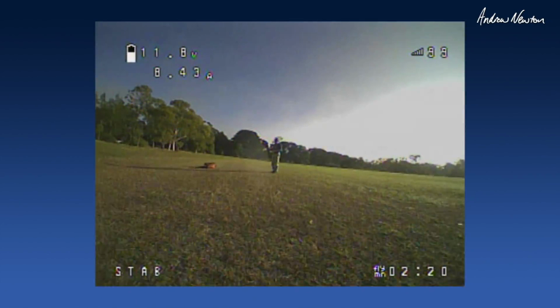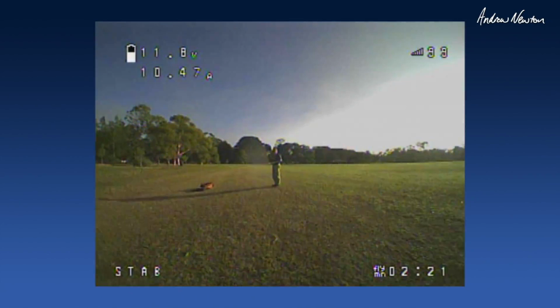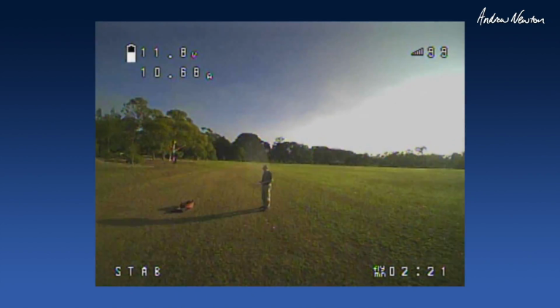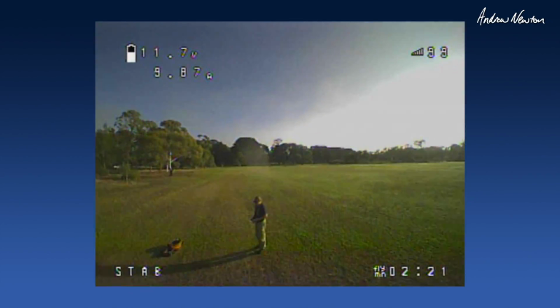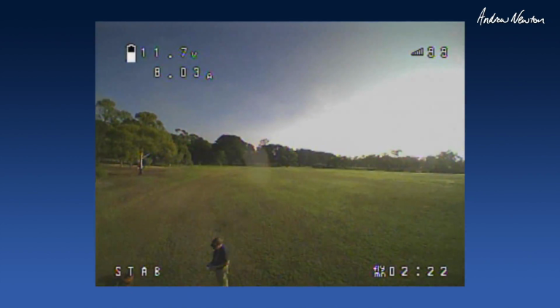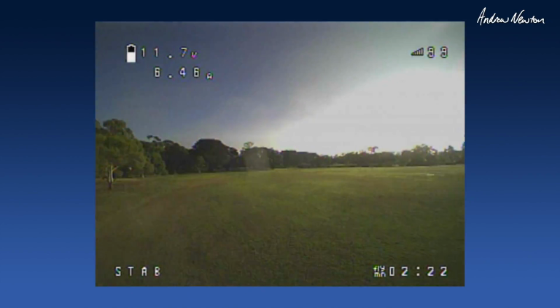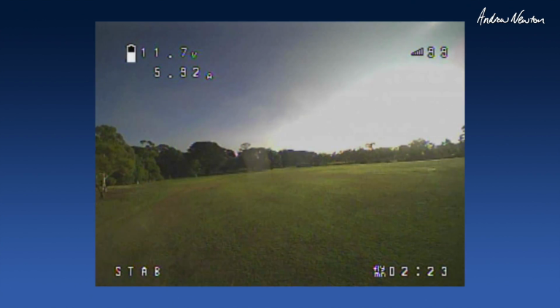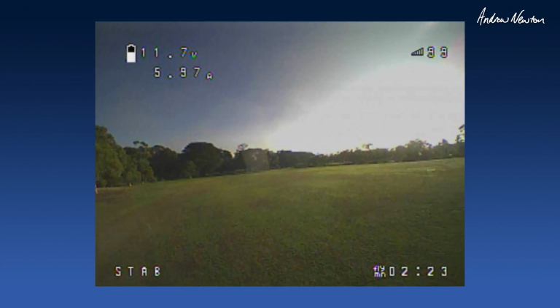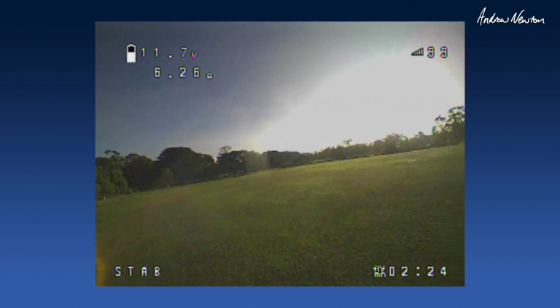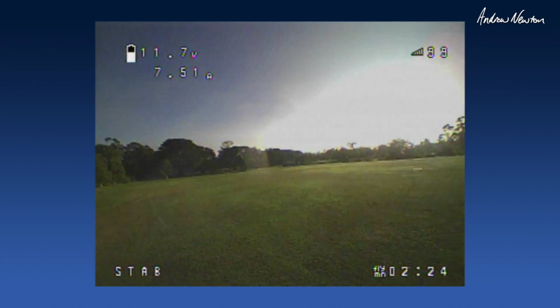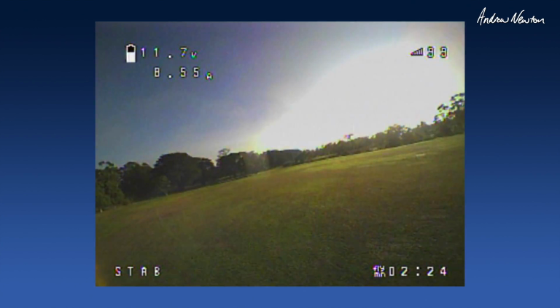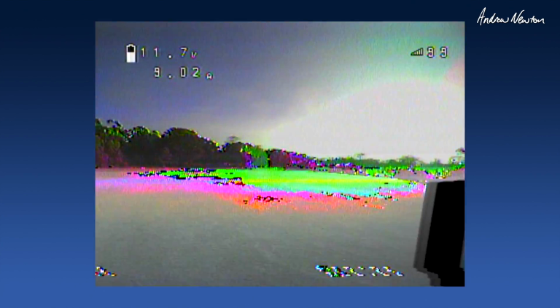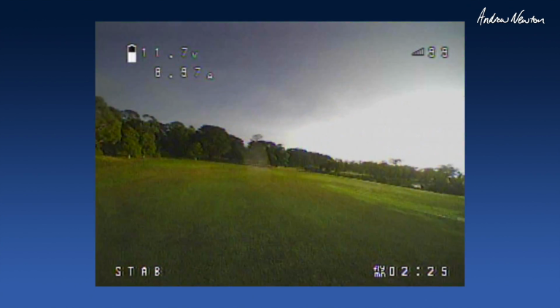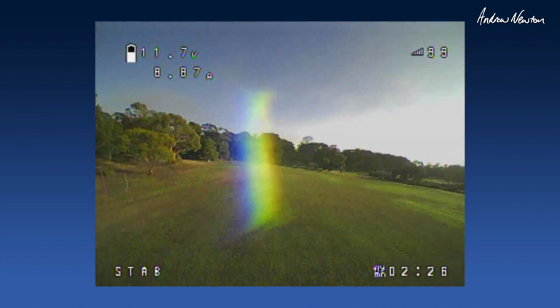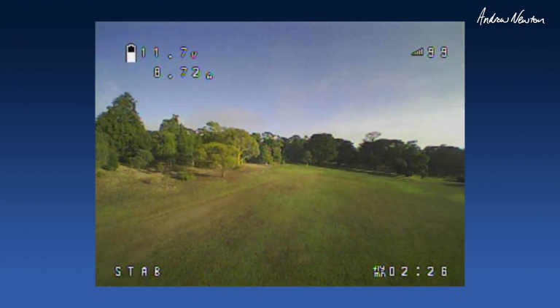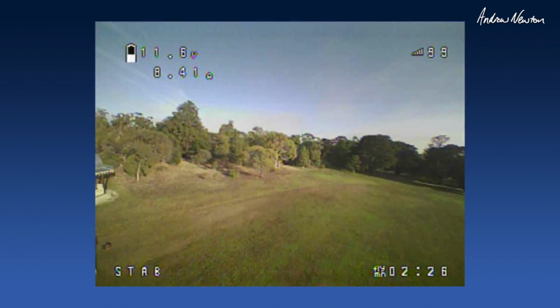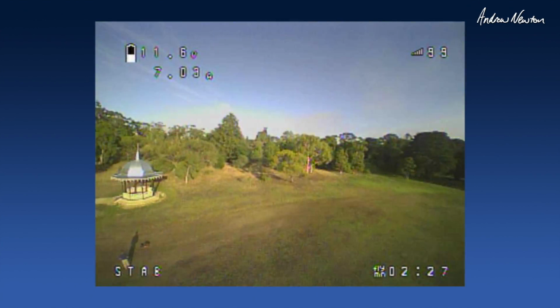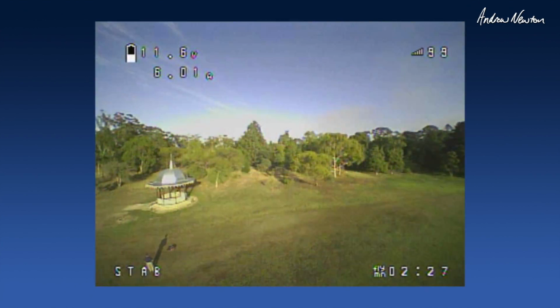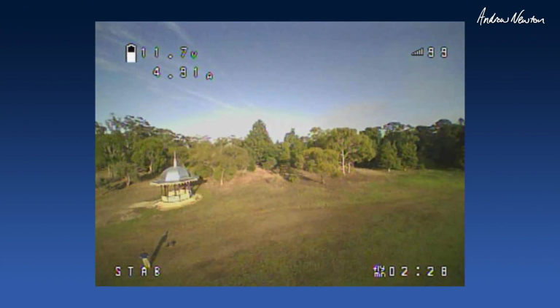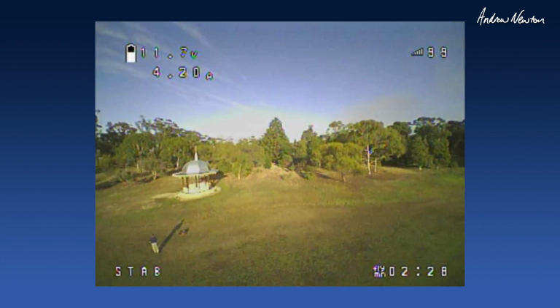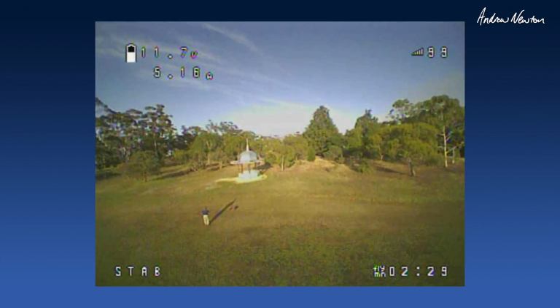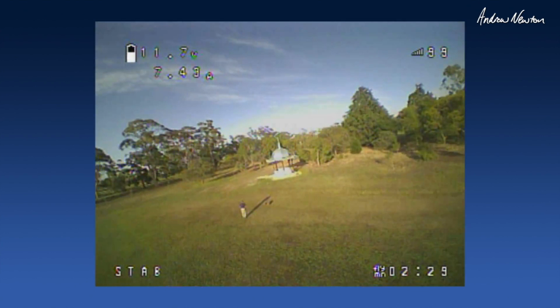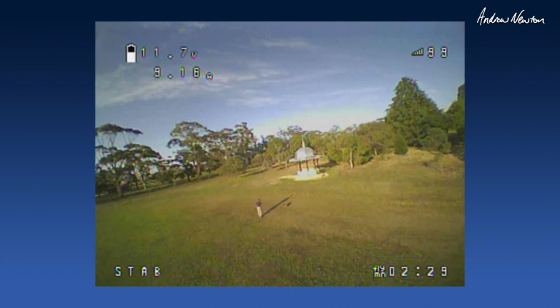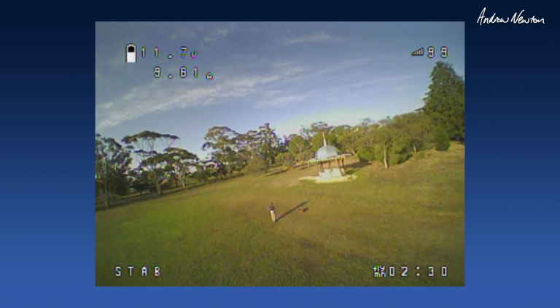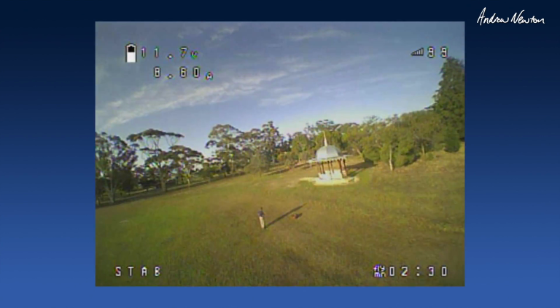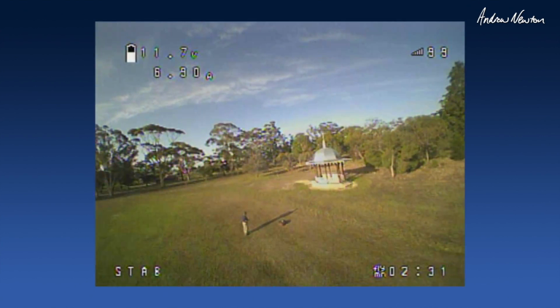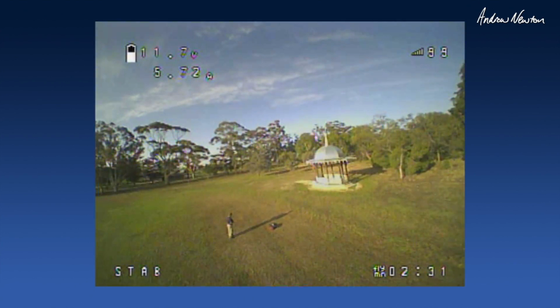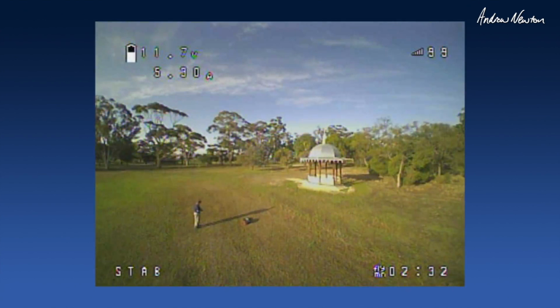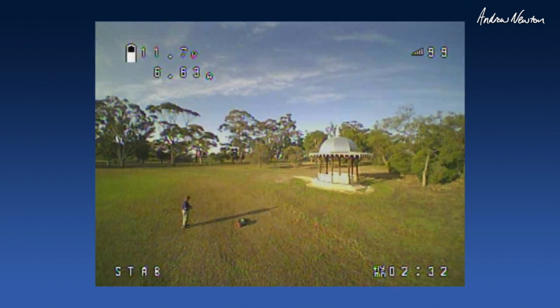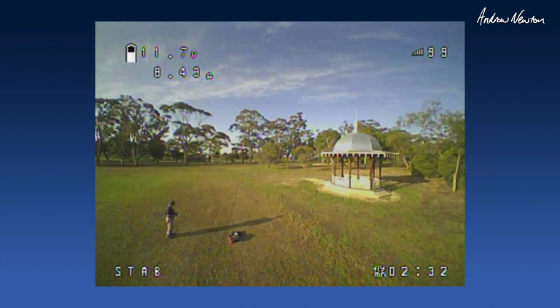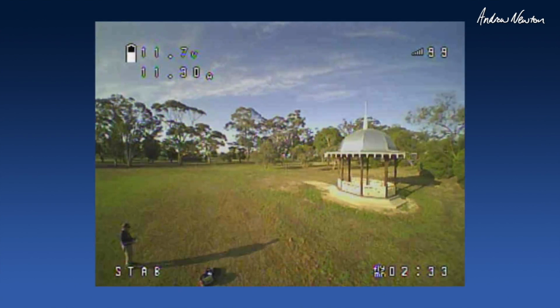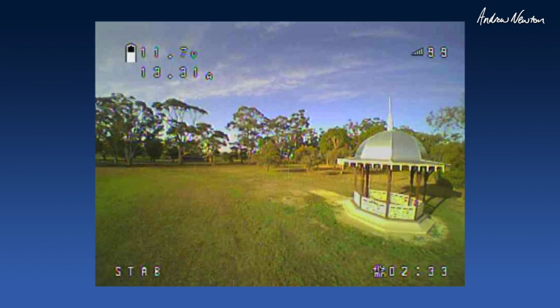Now for some proper FPV. And this does feel weird for me — it's pretty much my first time. Still in angle mode.